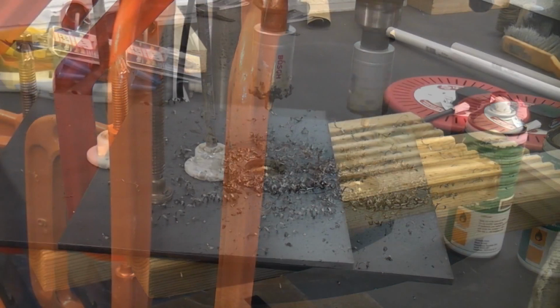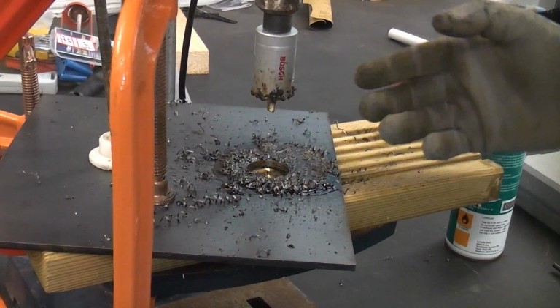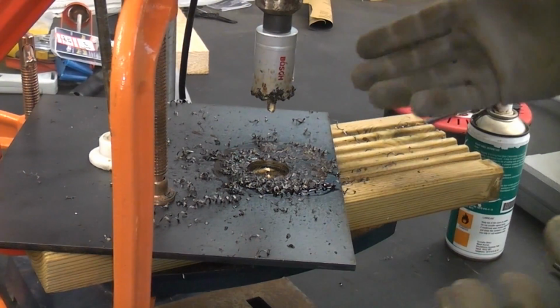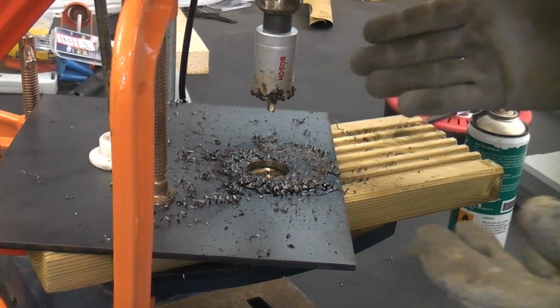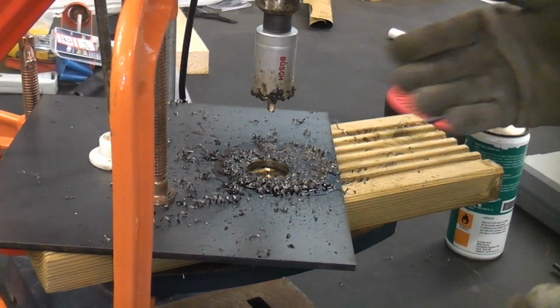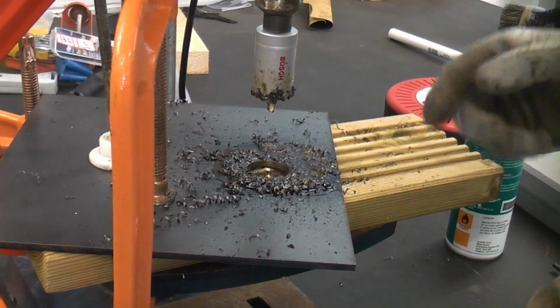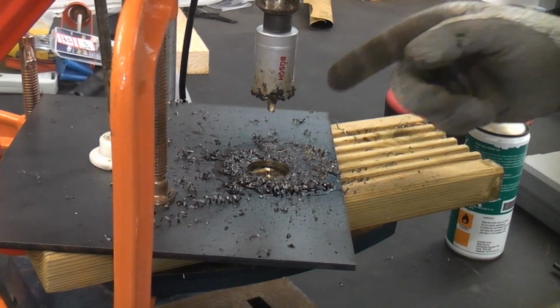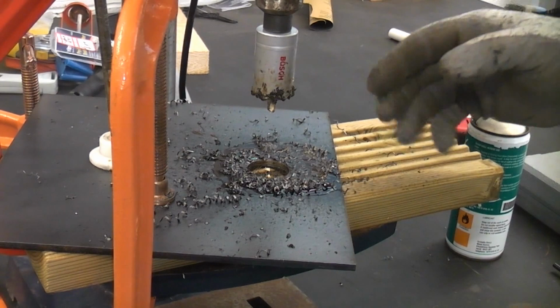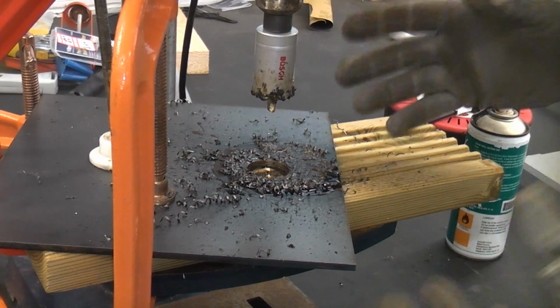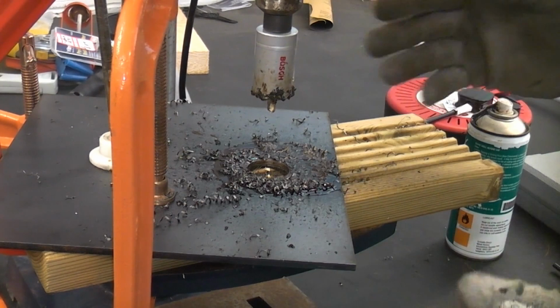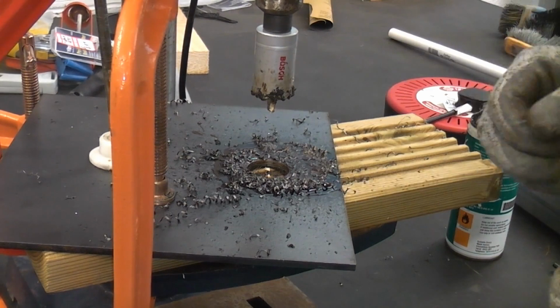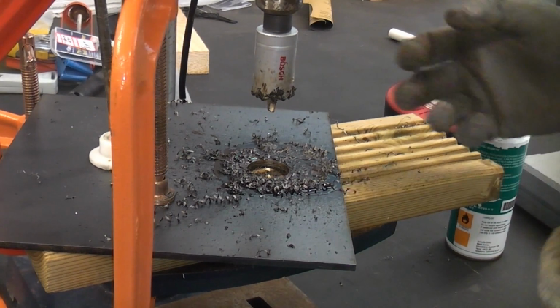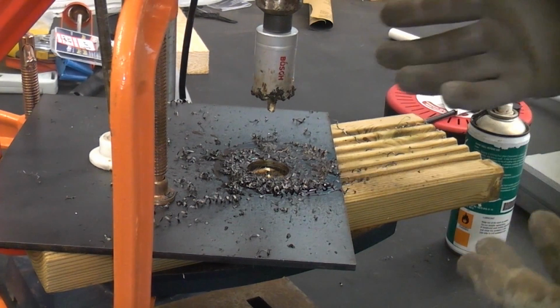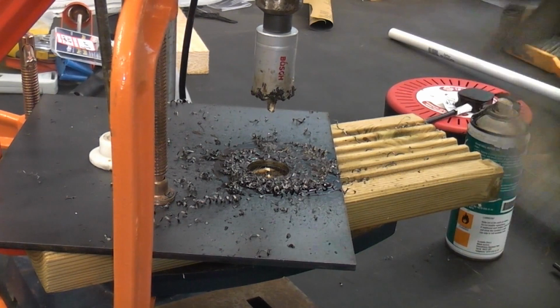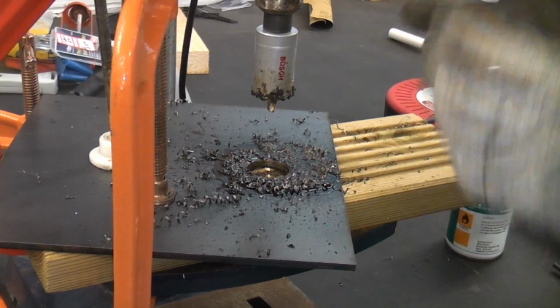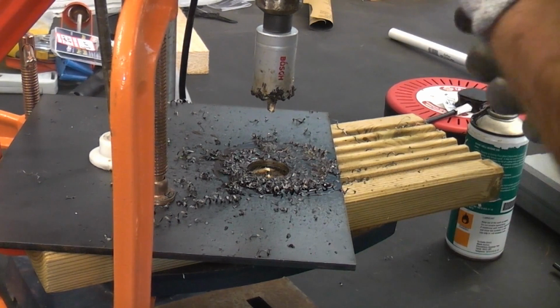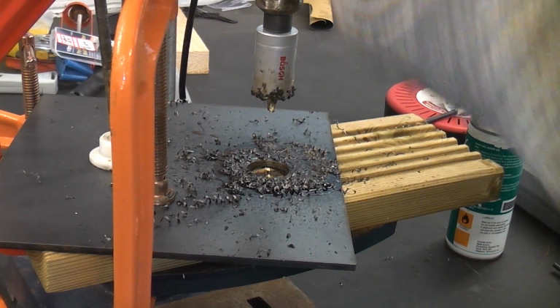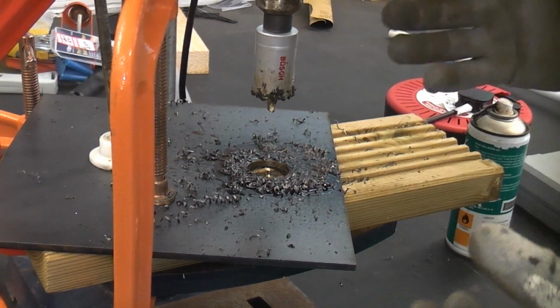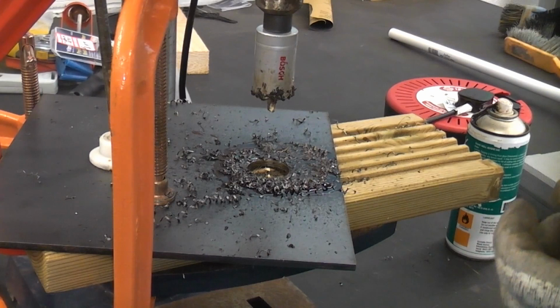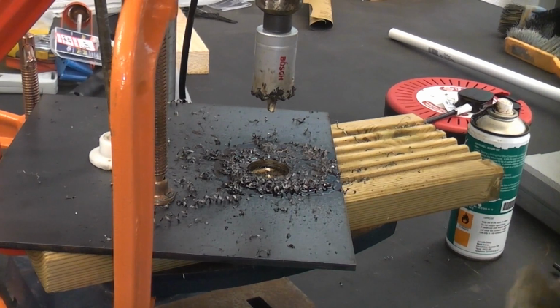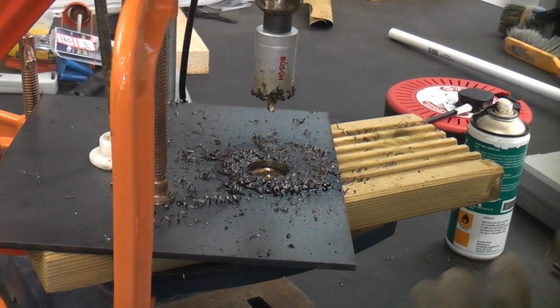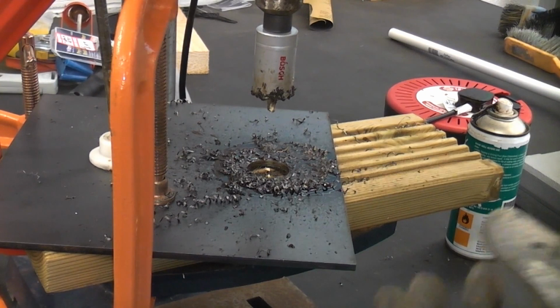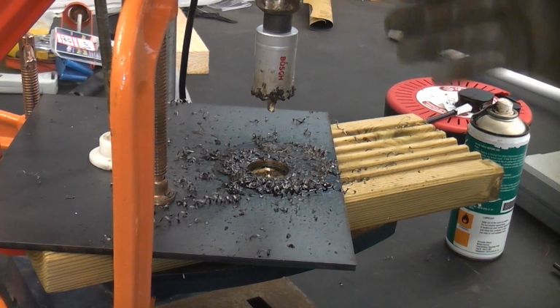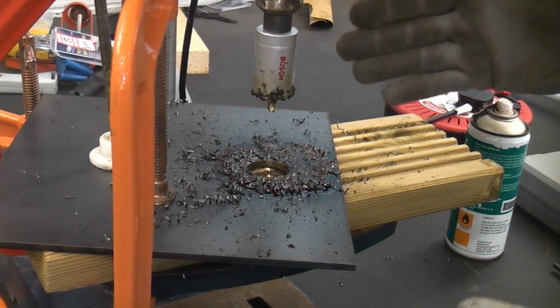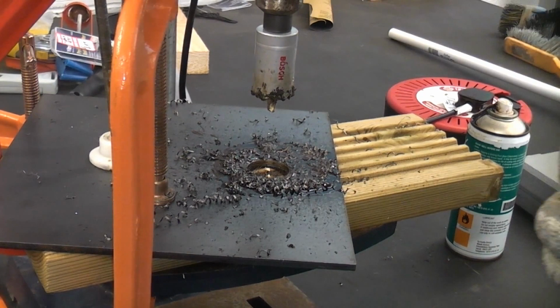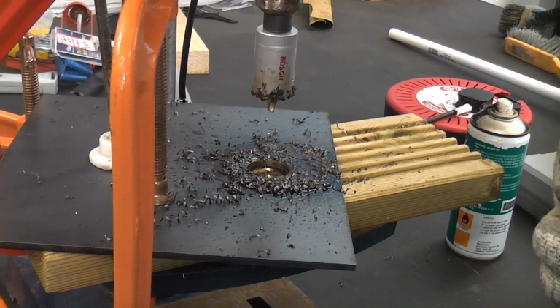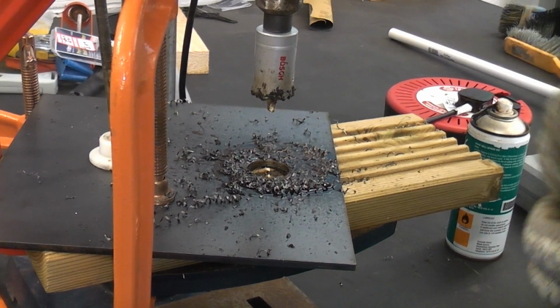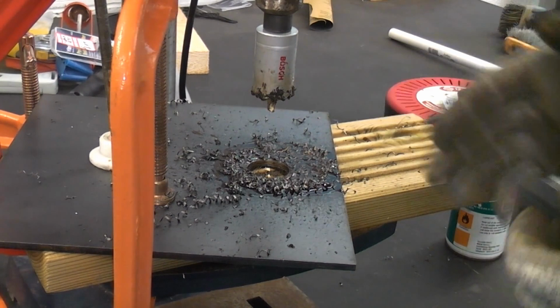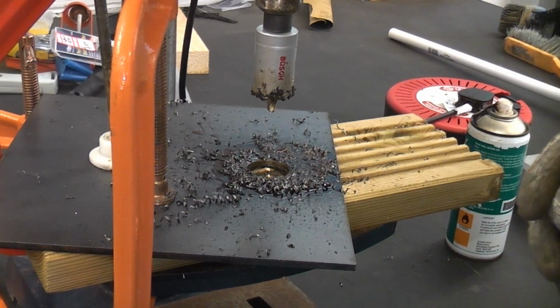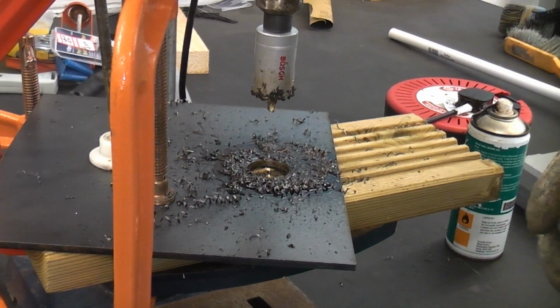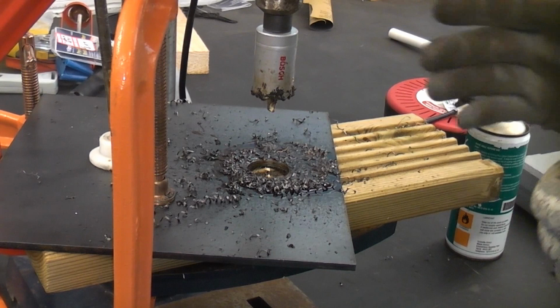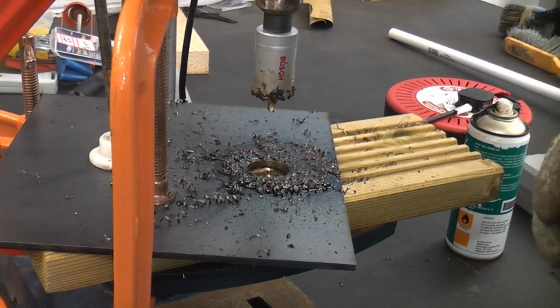So you can see it didn't take too long to get through there. It did struggle — the machine did jam a couple of times — but this is a very weak drill press so it's not really up to the job, but you can actually use it for drilling large diameter holes in steel.